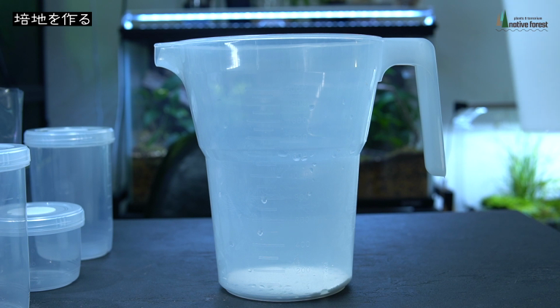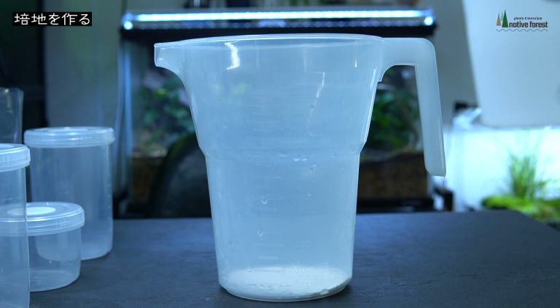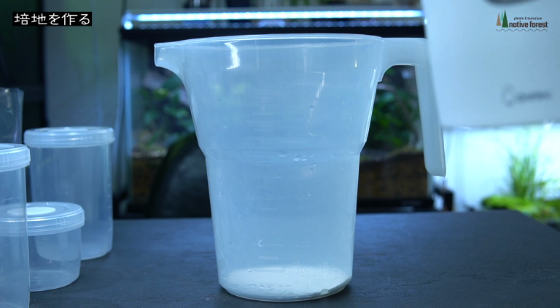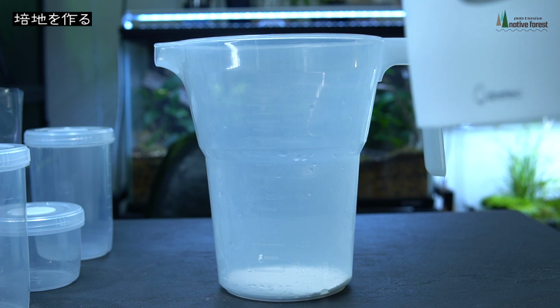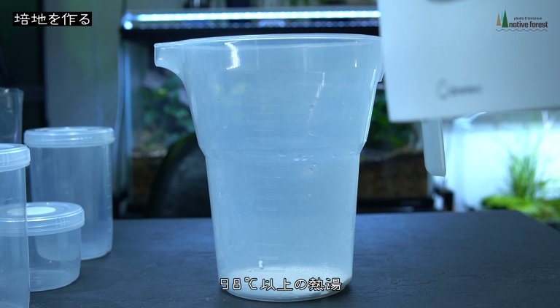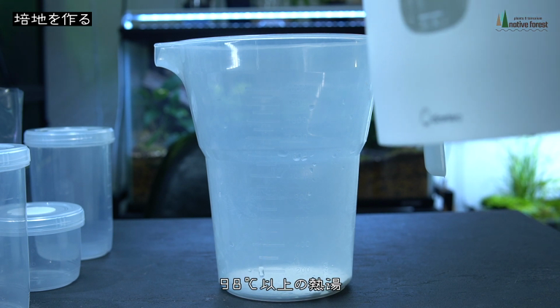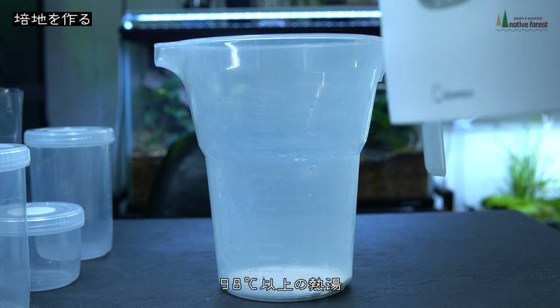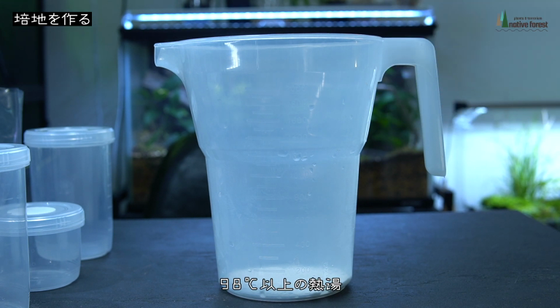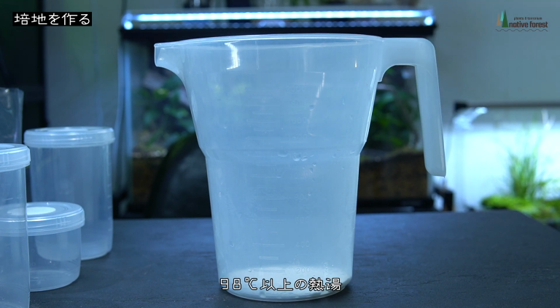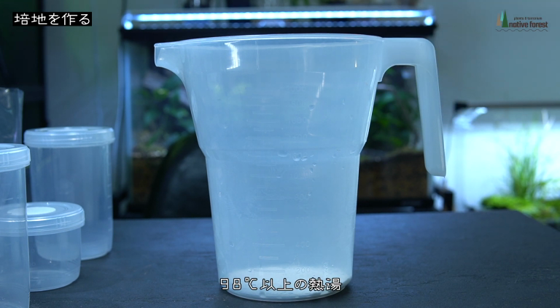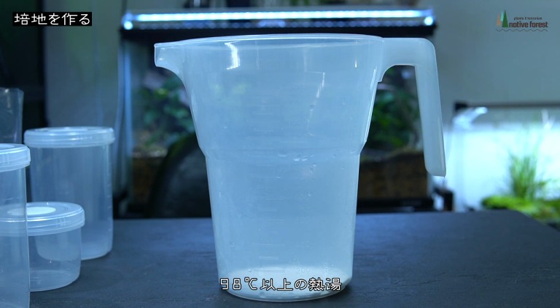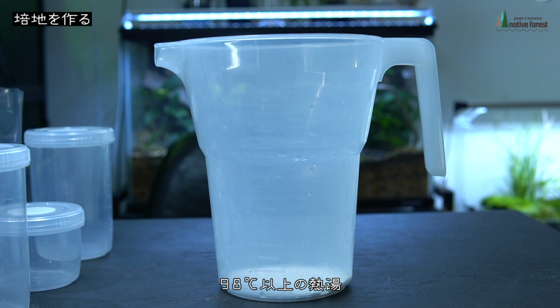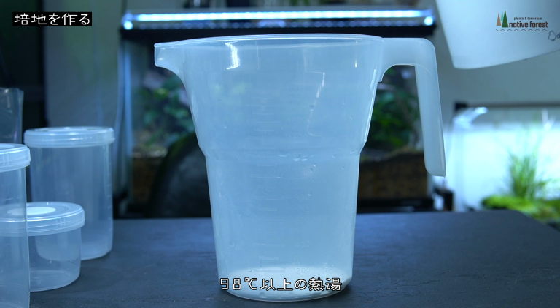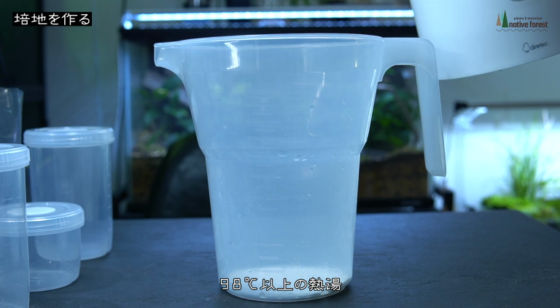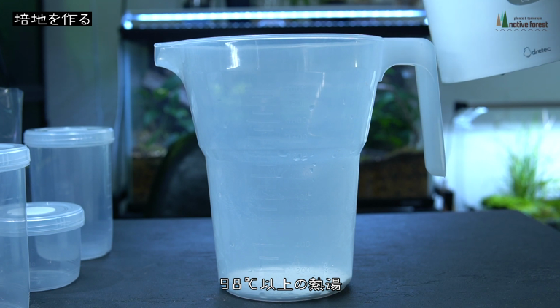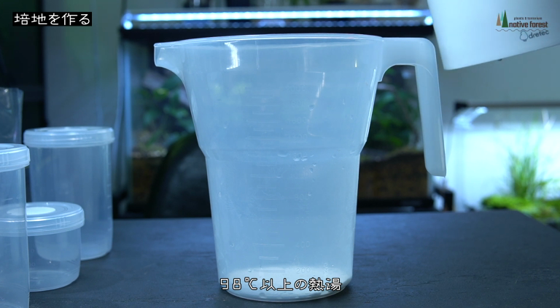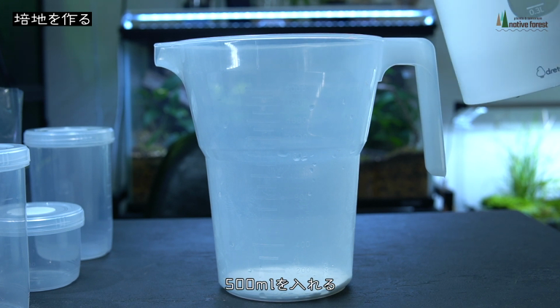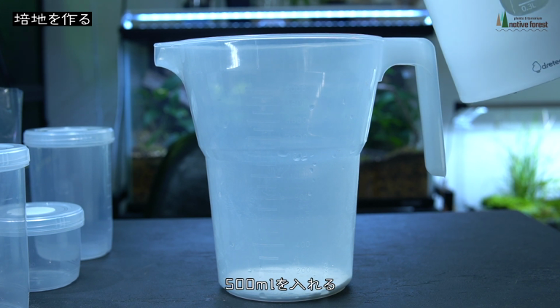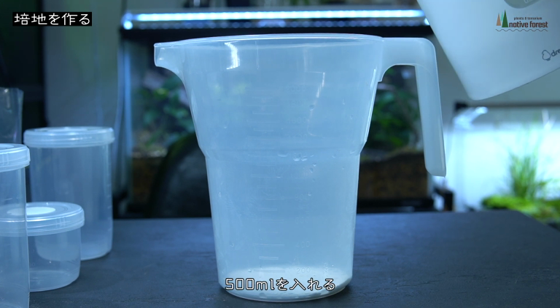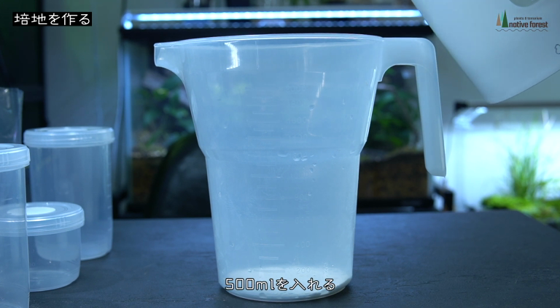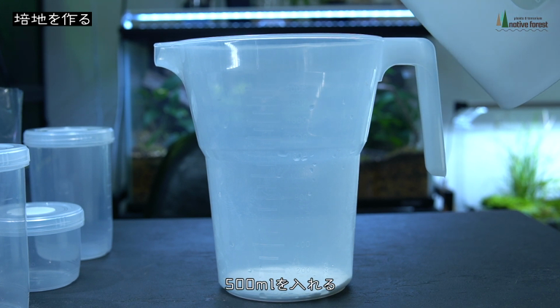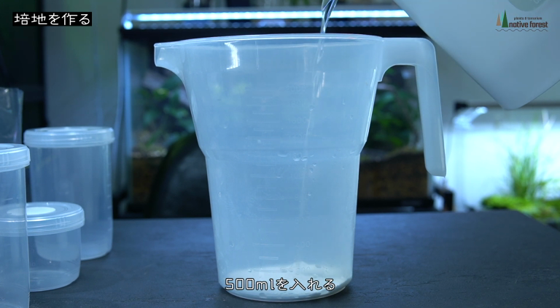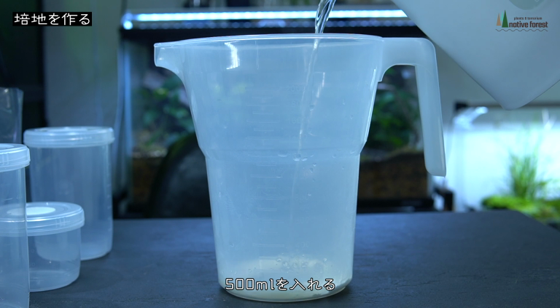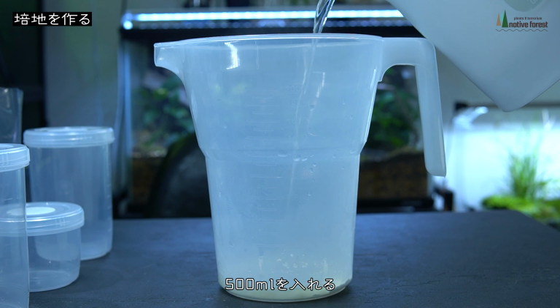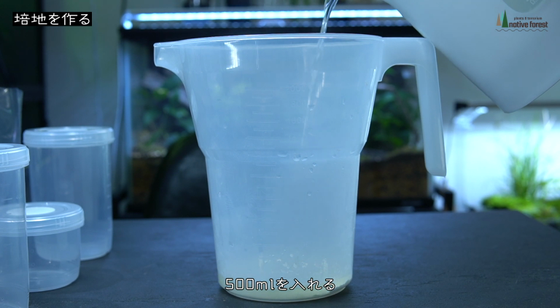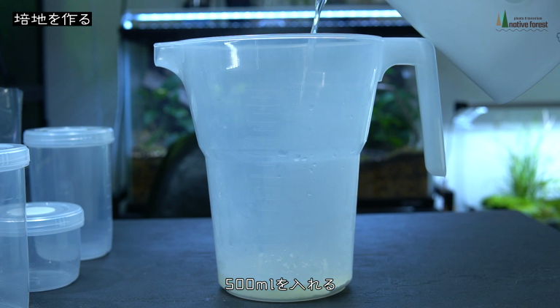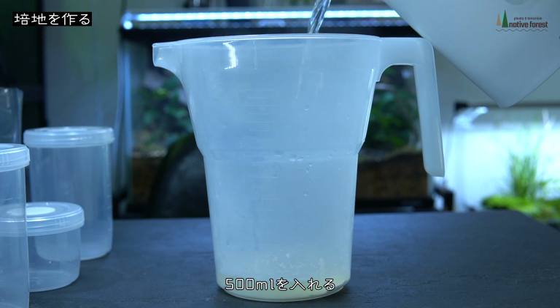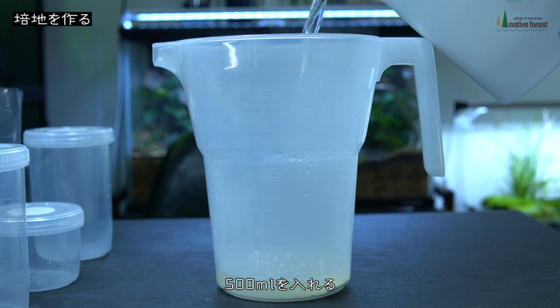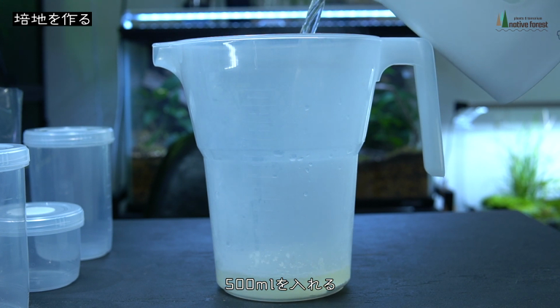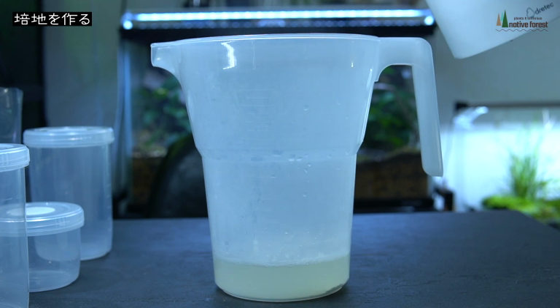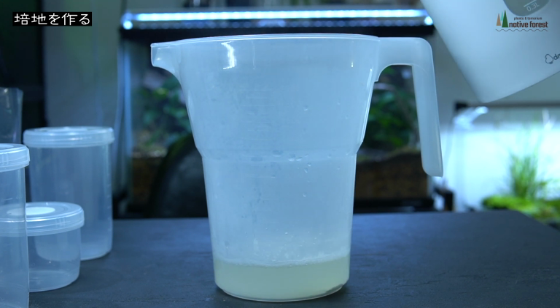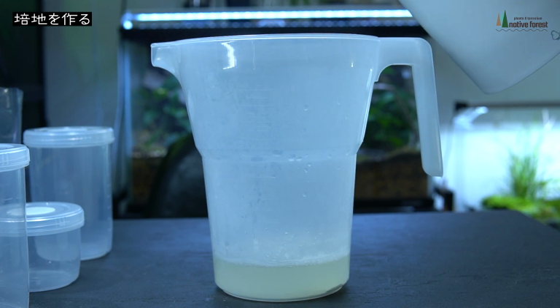そしてこちら、液体が入っていましたが、これを1粒垂らすといいようです。1粒入れました。次に熱湯を入れます。多分ここが重要だと思うんですけども、98度以上の熱湯を入れると書いてるので、沸騰したらすぐ入れた方がいいと思います。500mlを入れるようなので作業していきます。